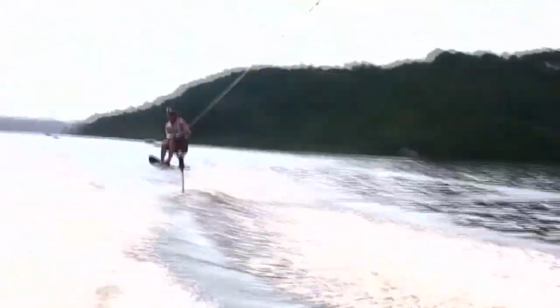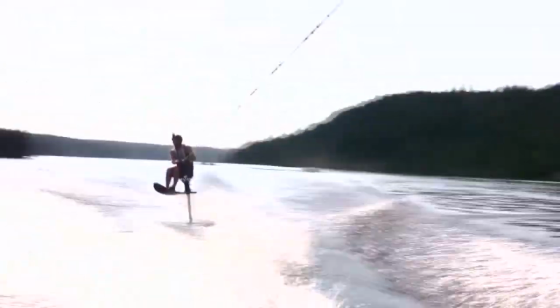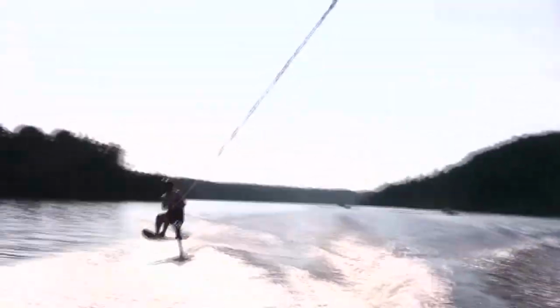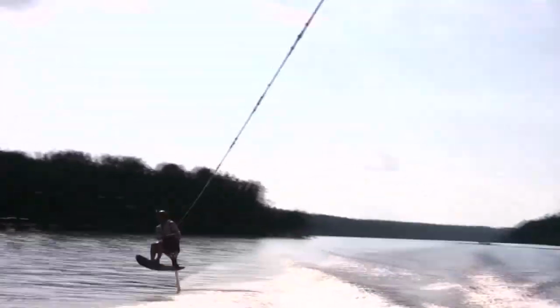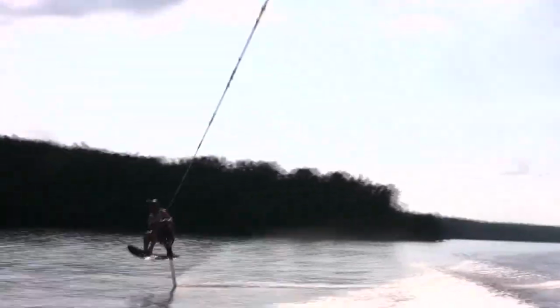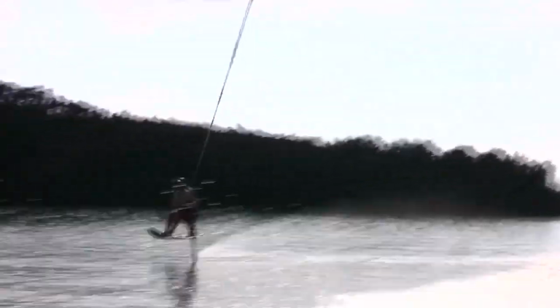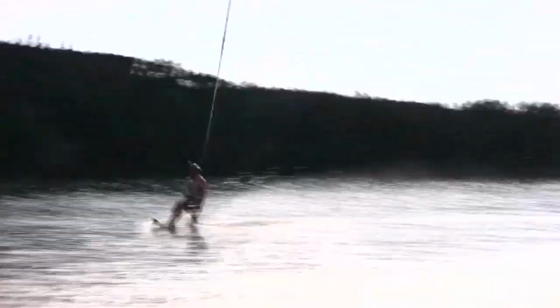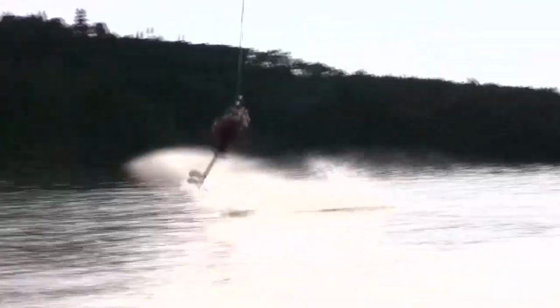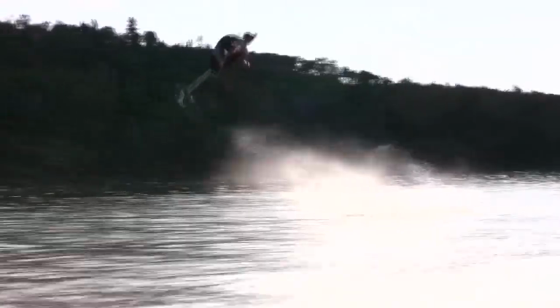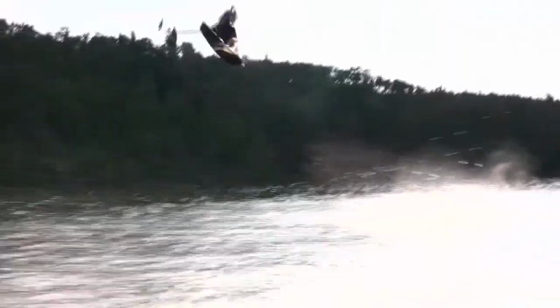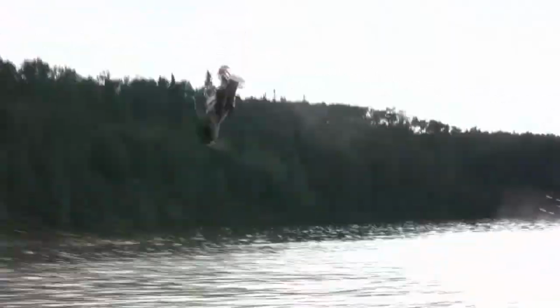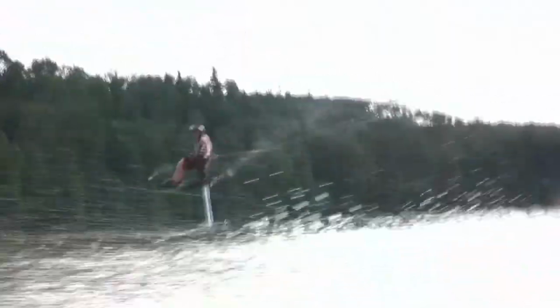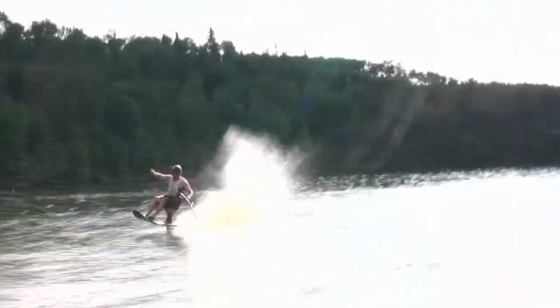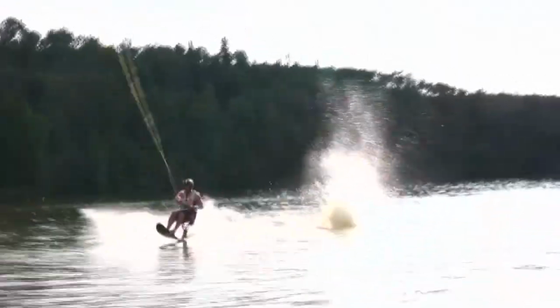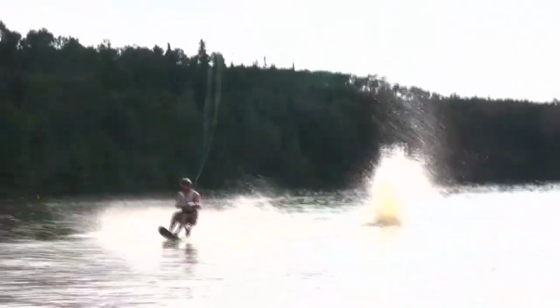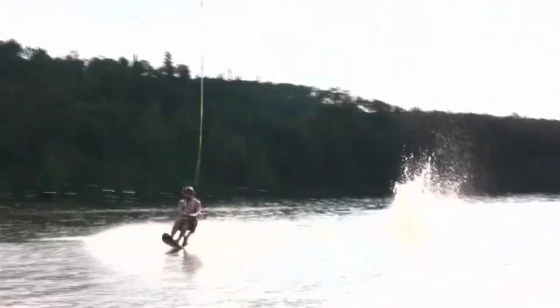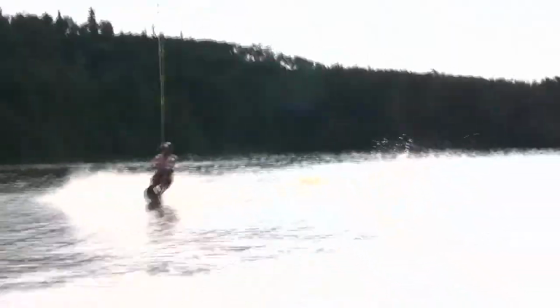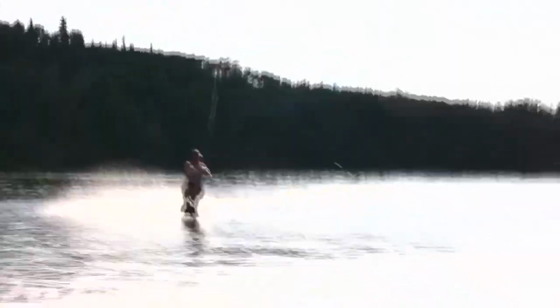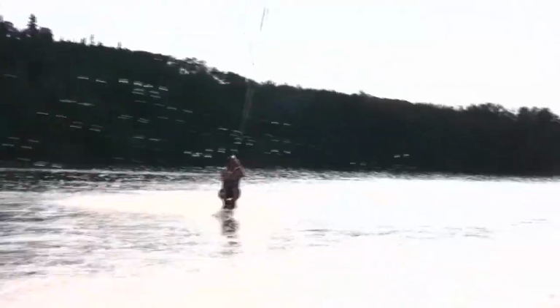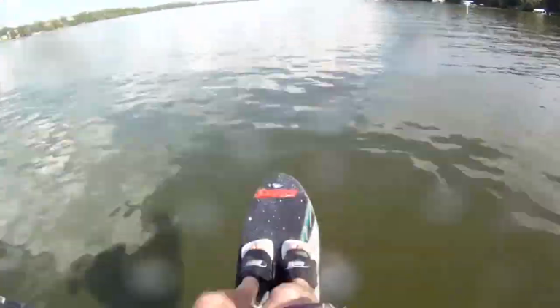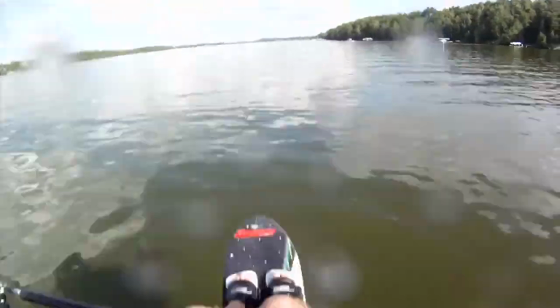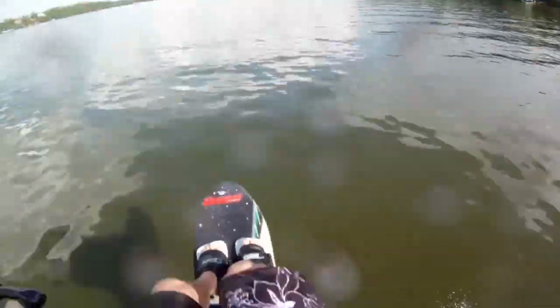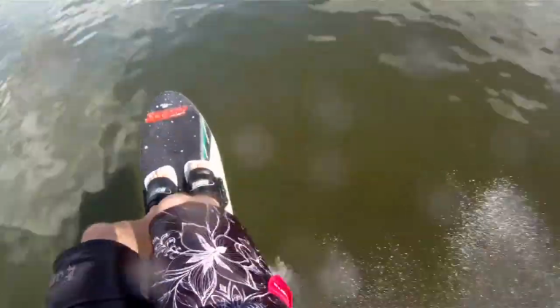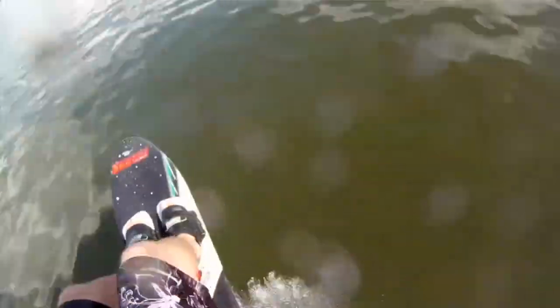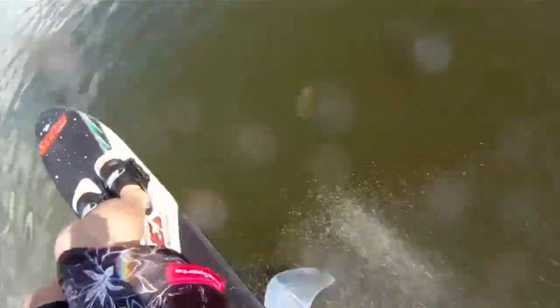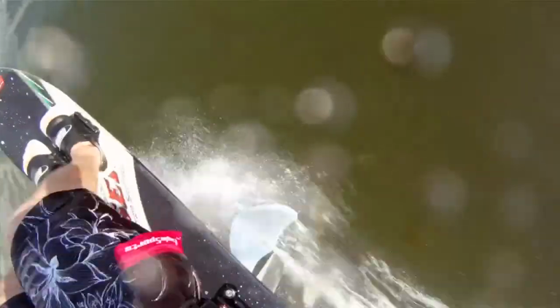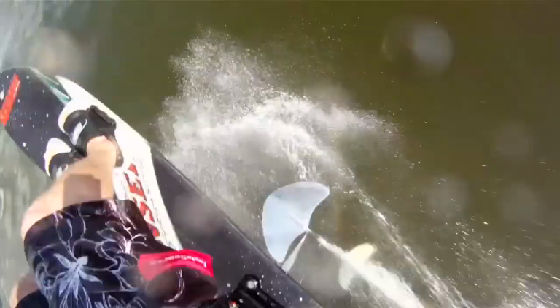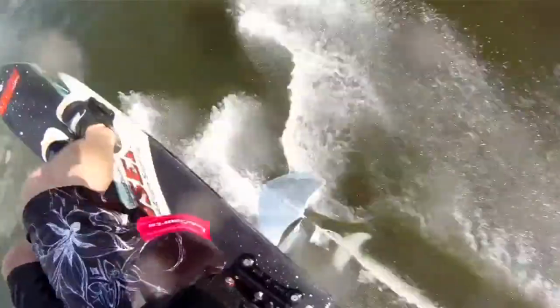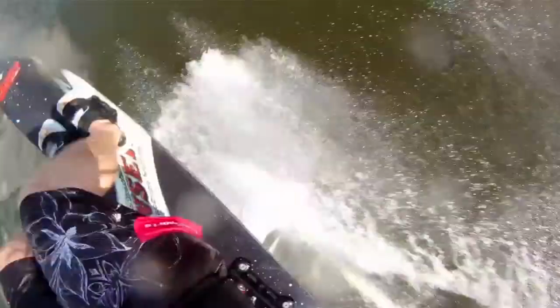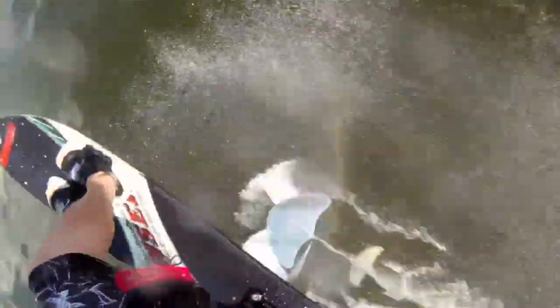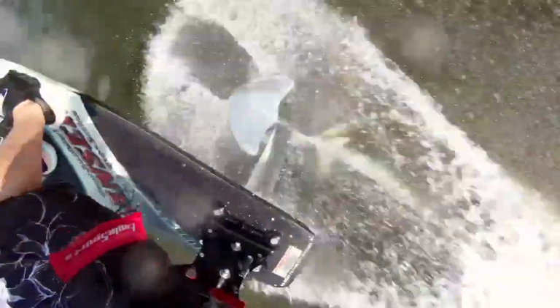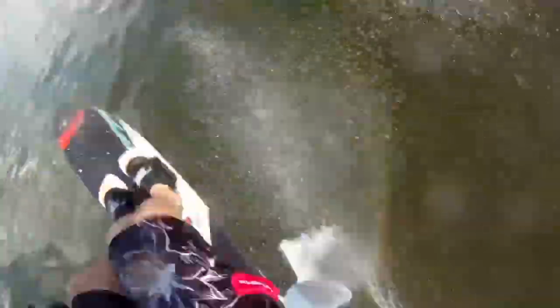To steer, you basically just point your knees in the direction you want to go. And of course, you also want to lean your entire body in that direction — your shoulders, your hips, everything — kind of like a bicycle.